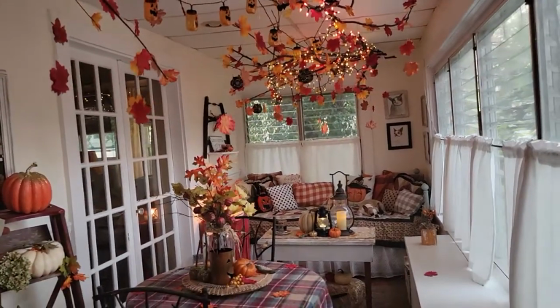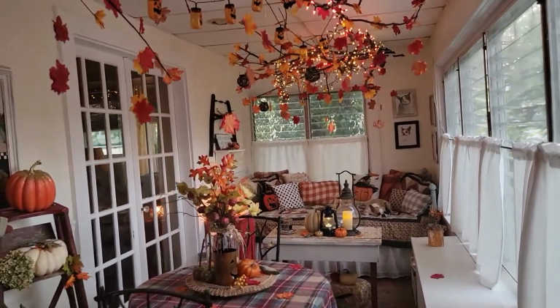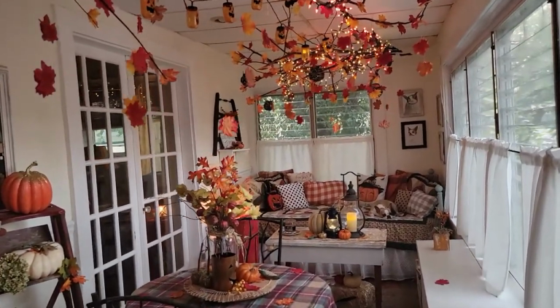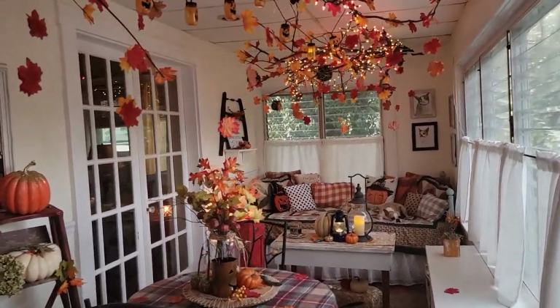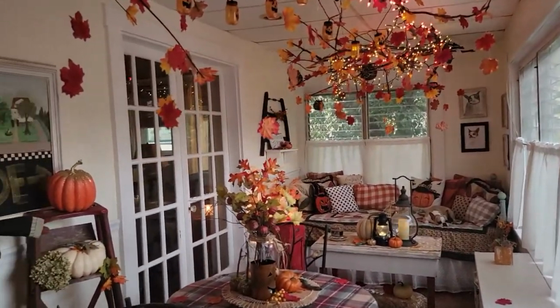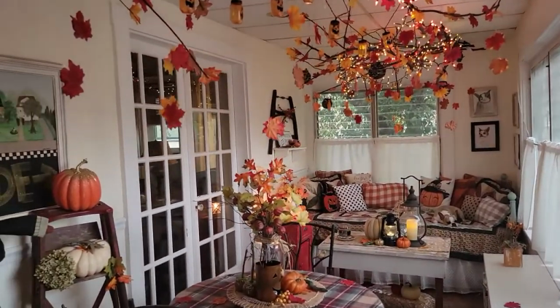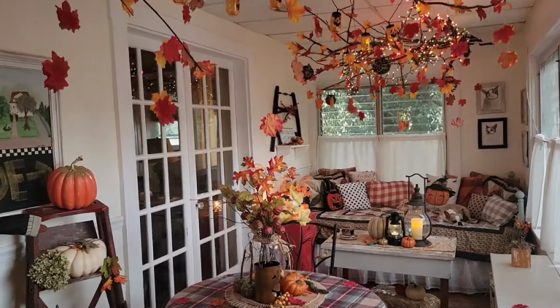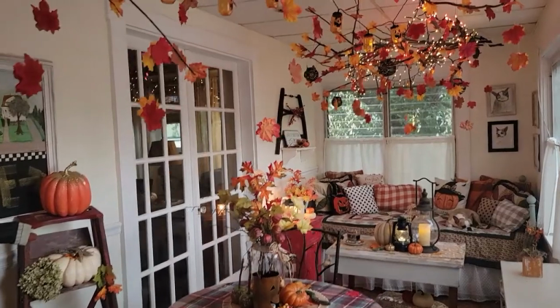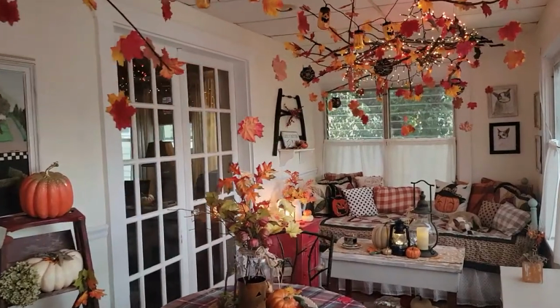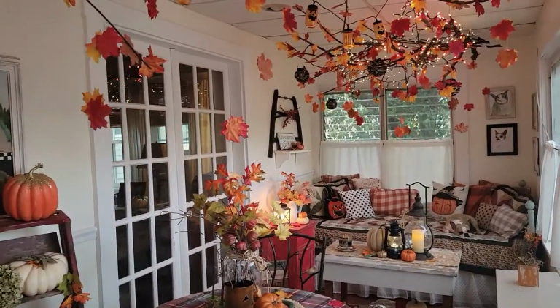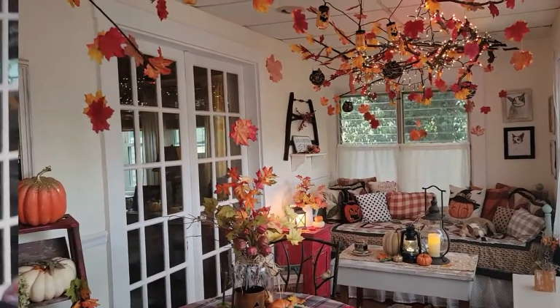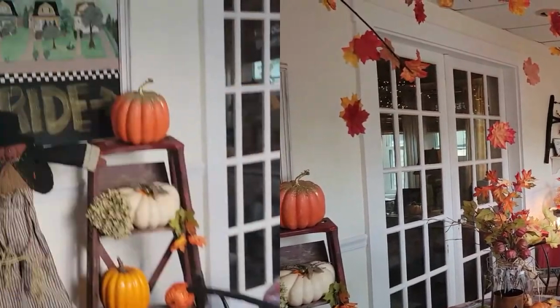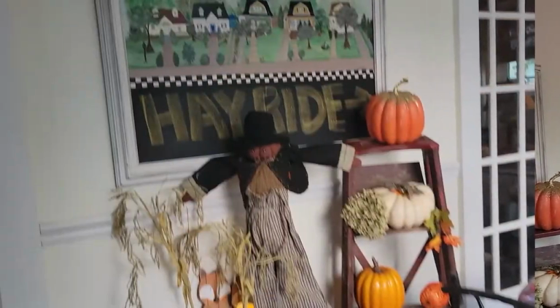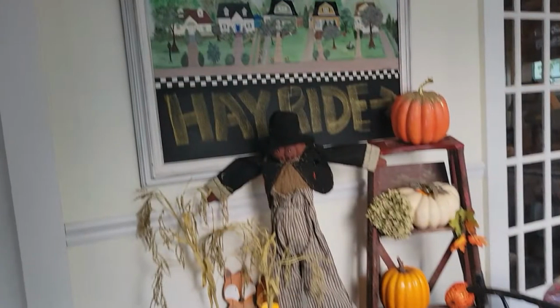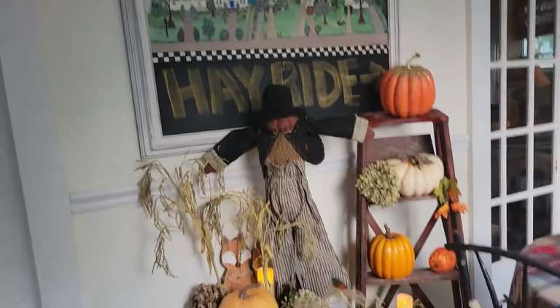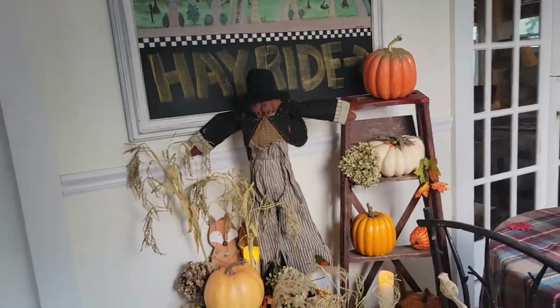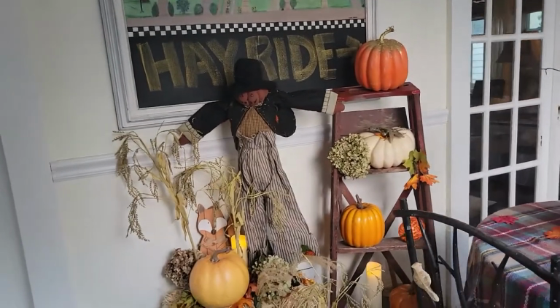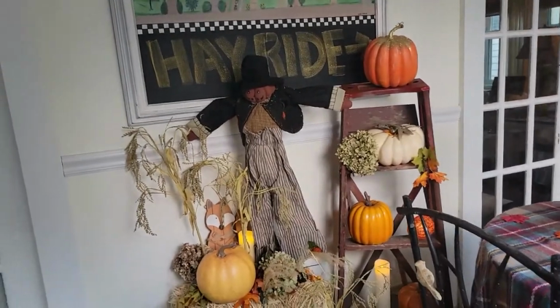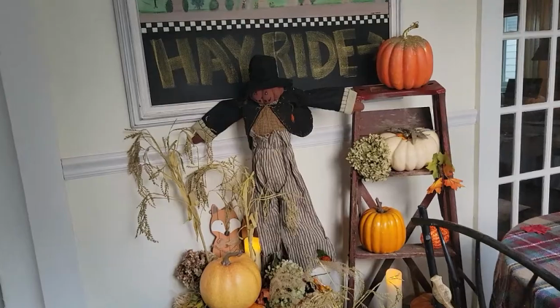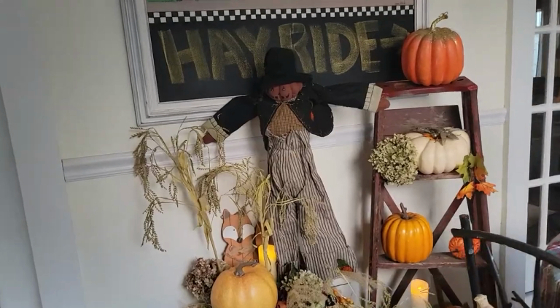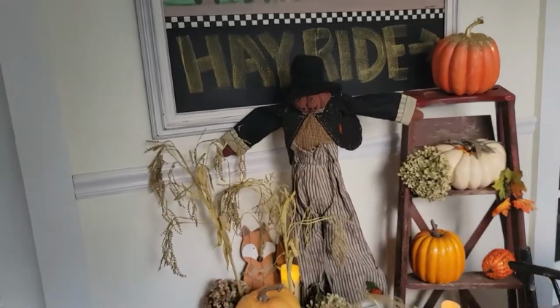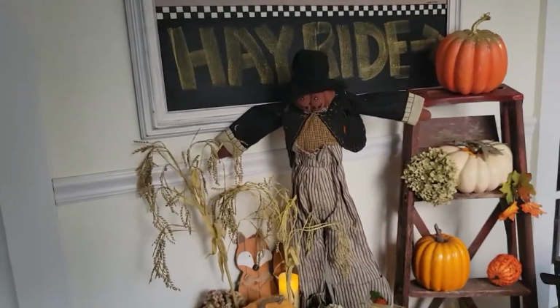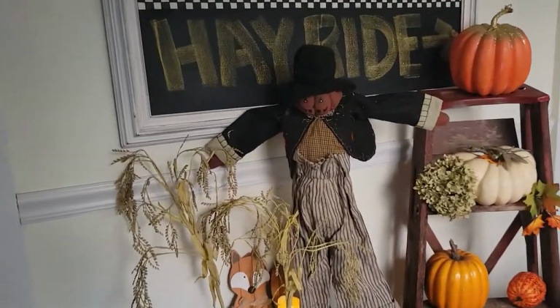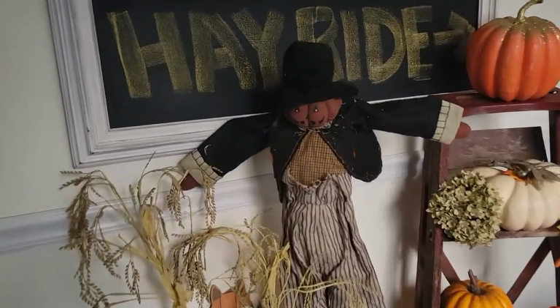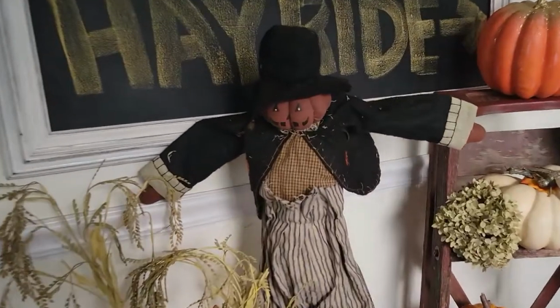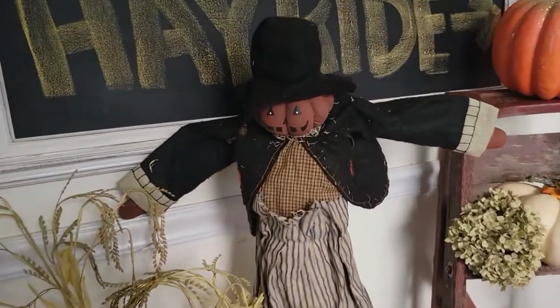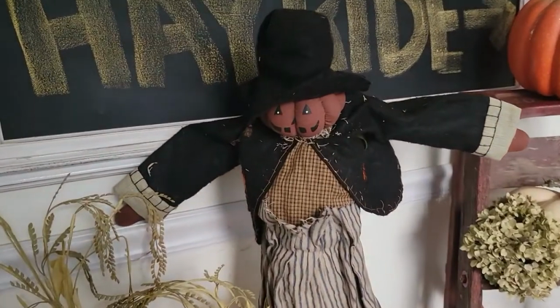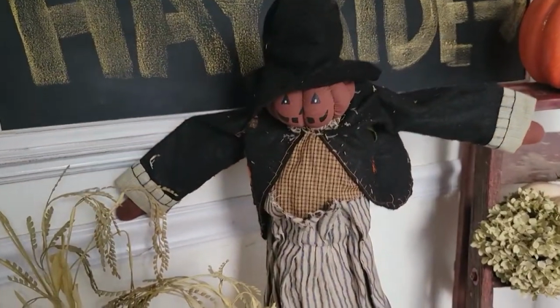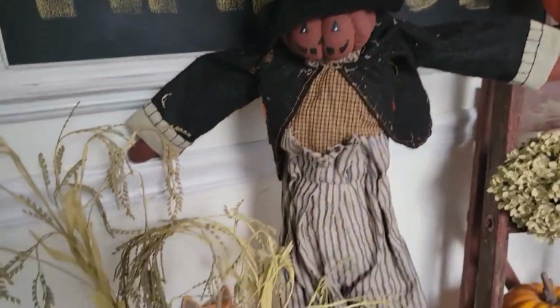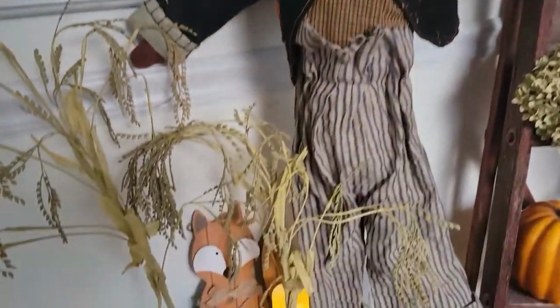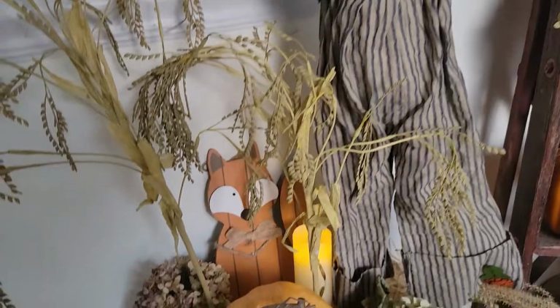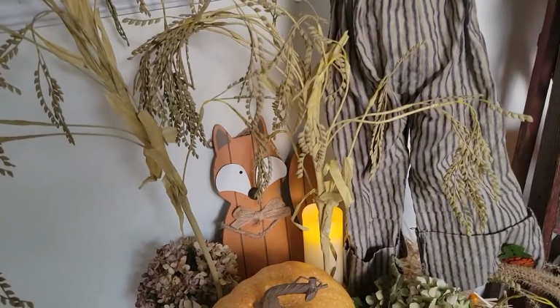When the wind blows and the leaves flutter, it's magic. When you come in, you're greeted by this cute scarecrow and his friend Mr. Fox.